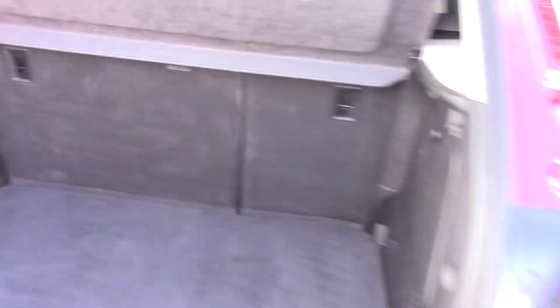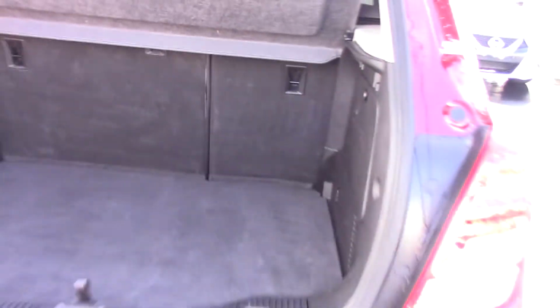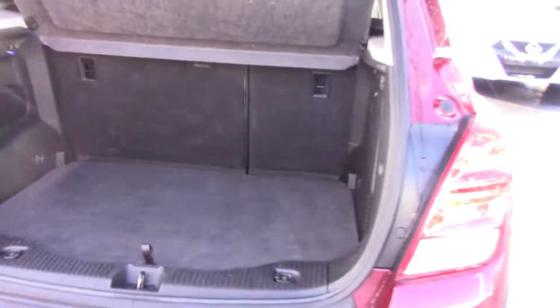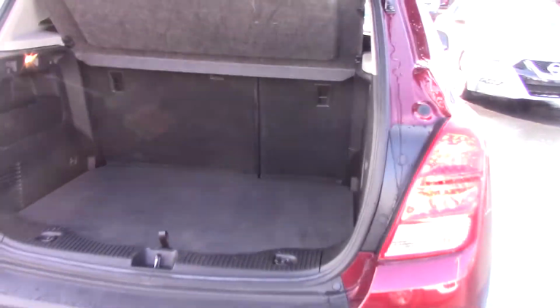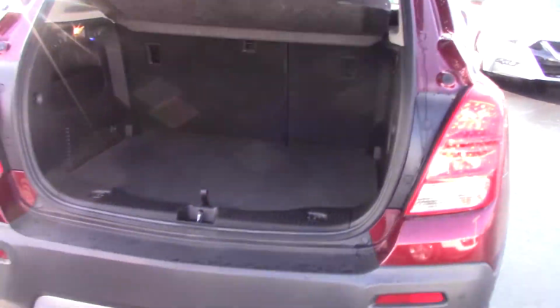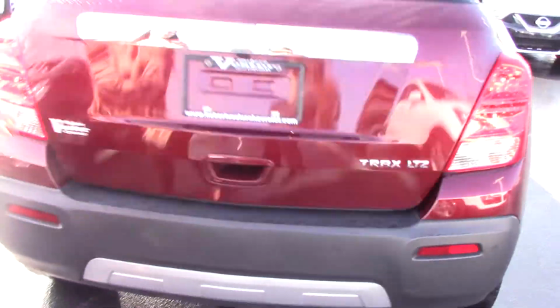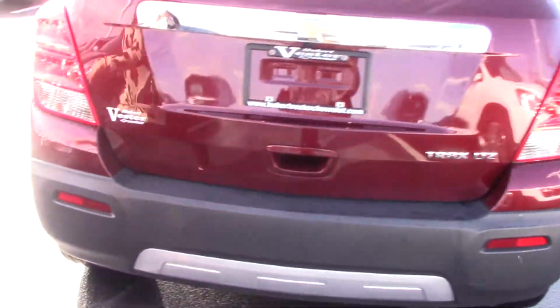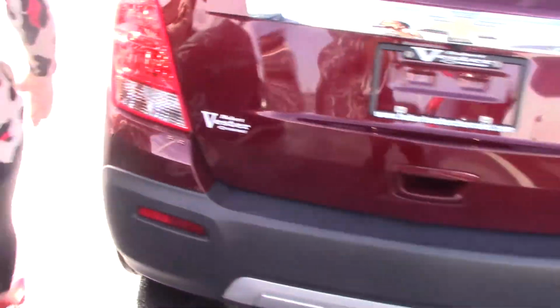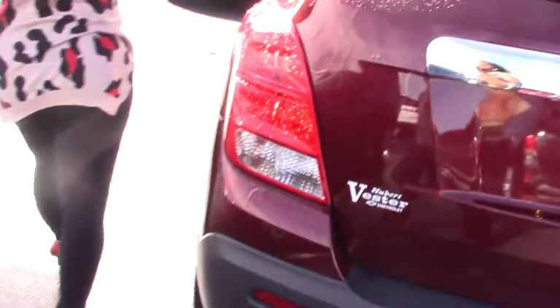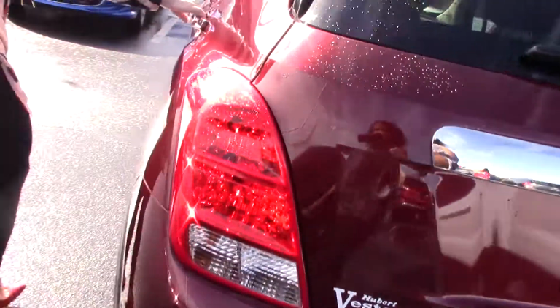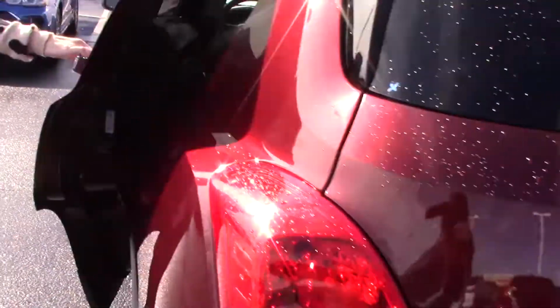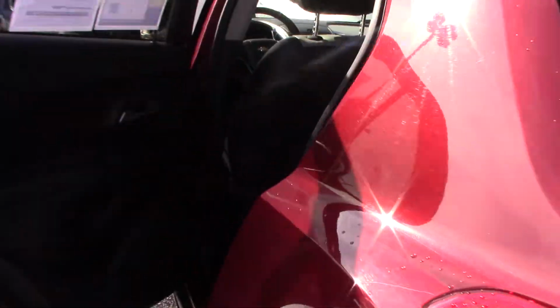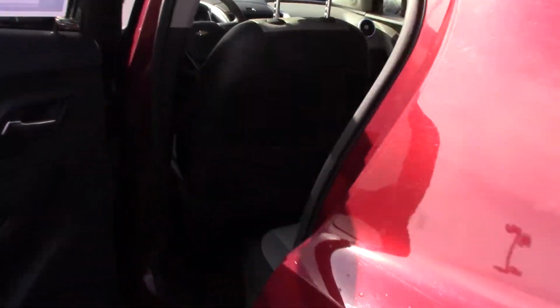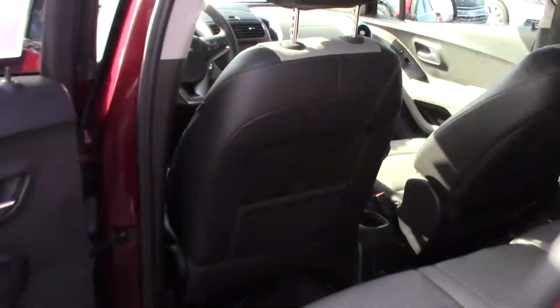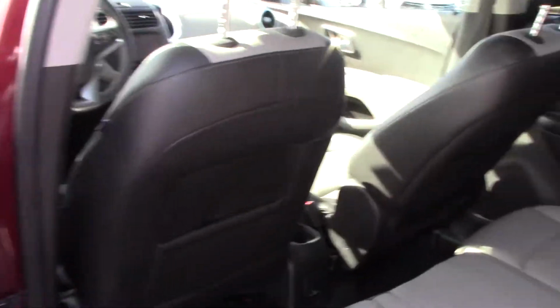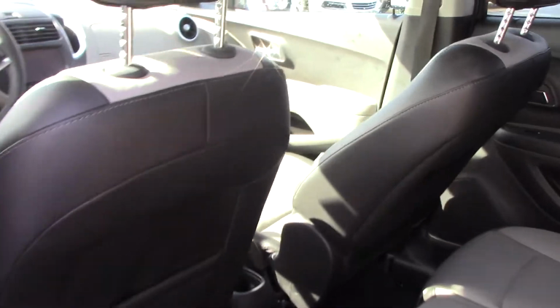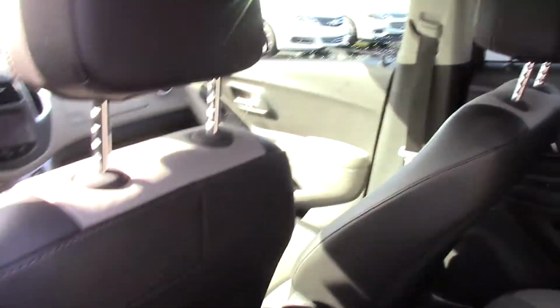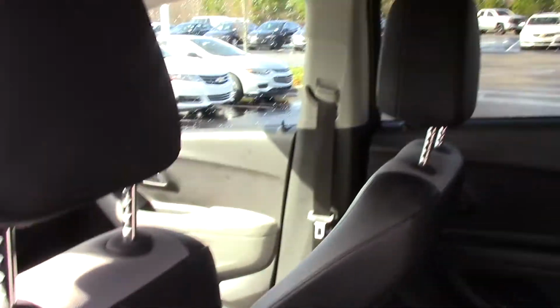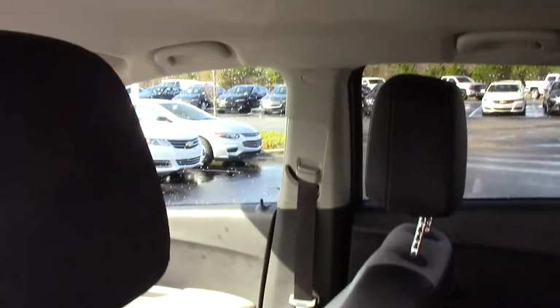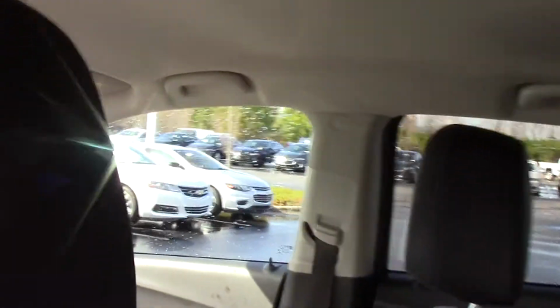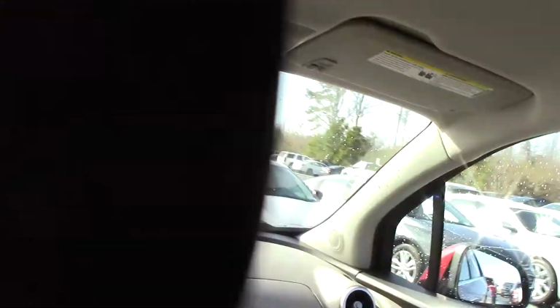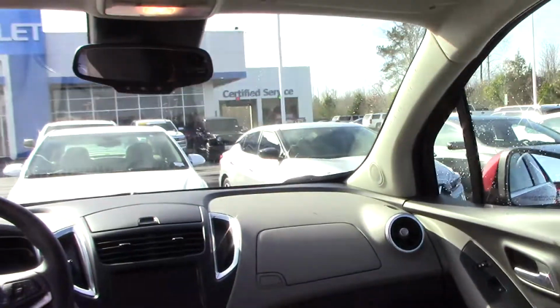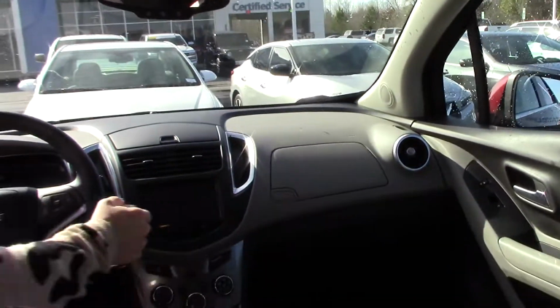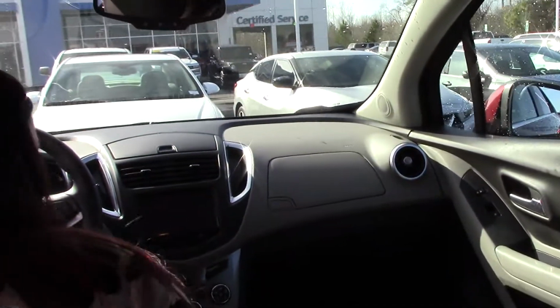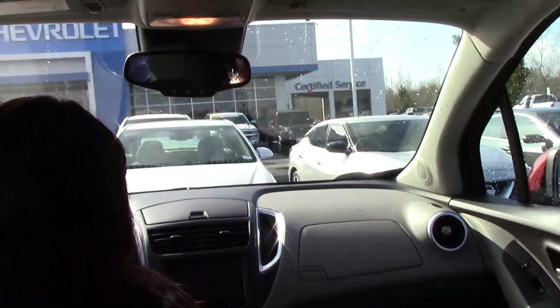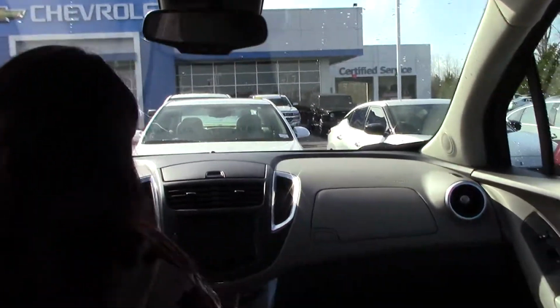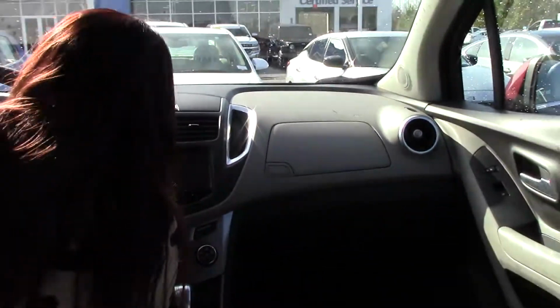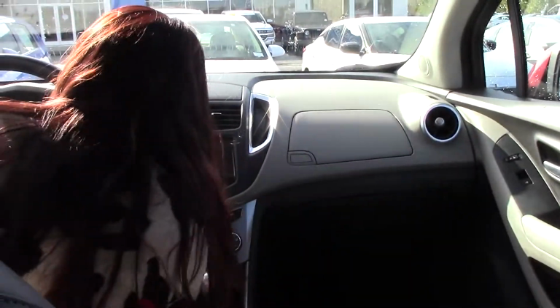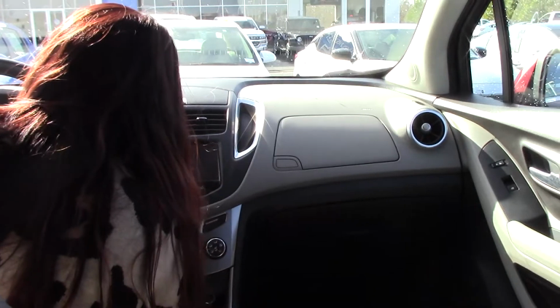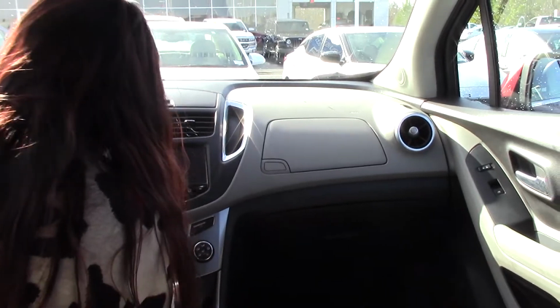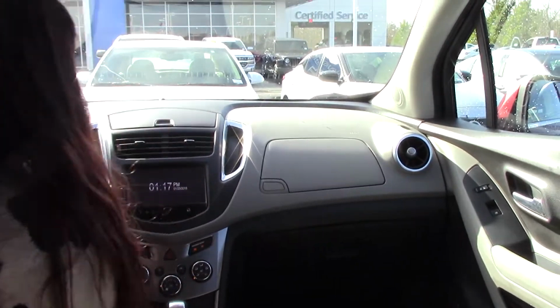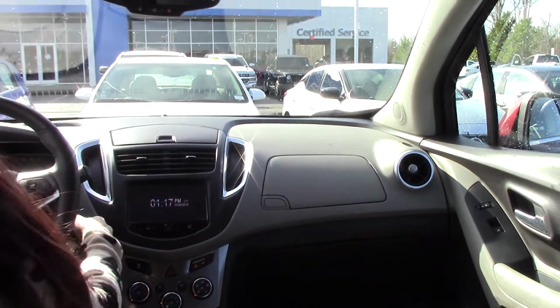Let's hop on inside and take a look at some features in here. Alright, let's fire this thing up.